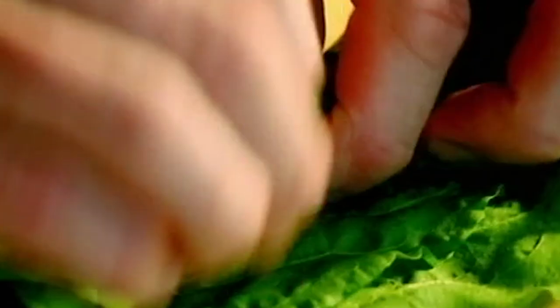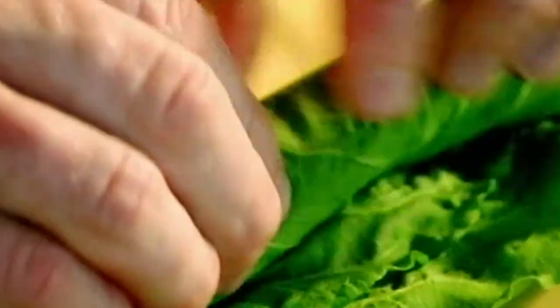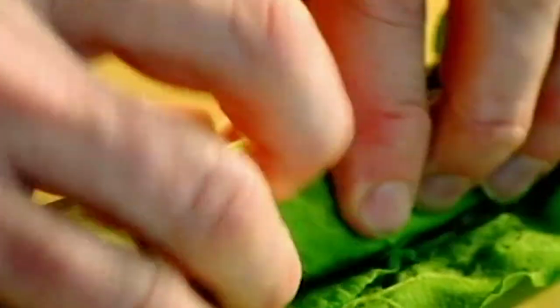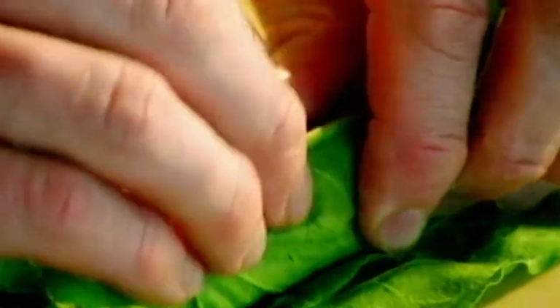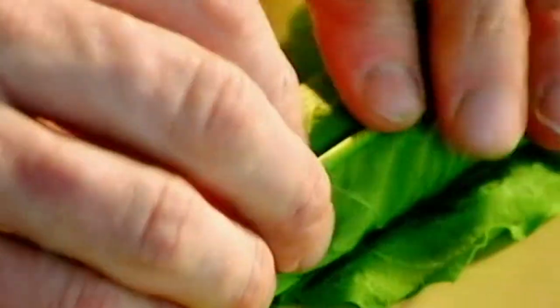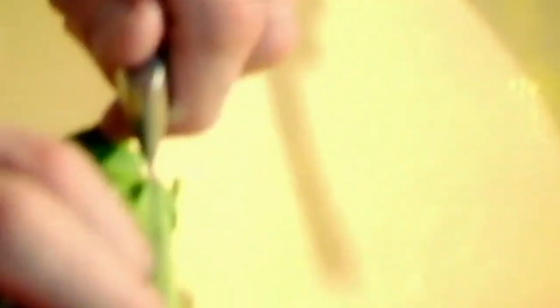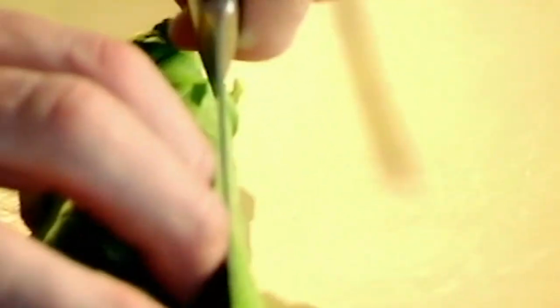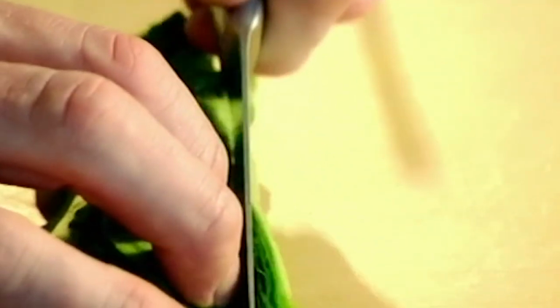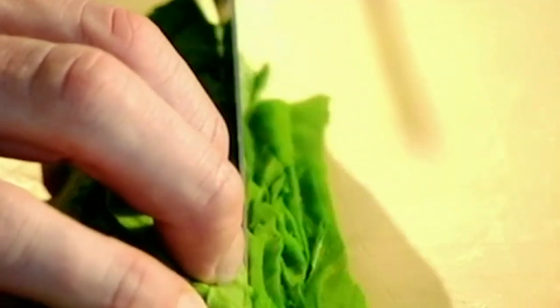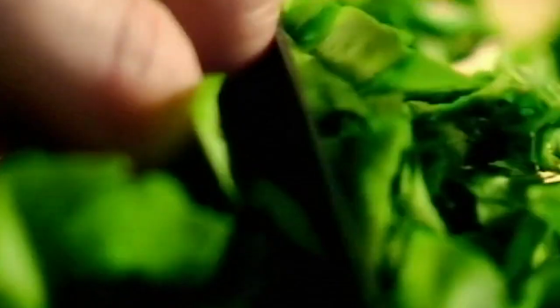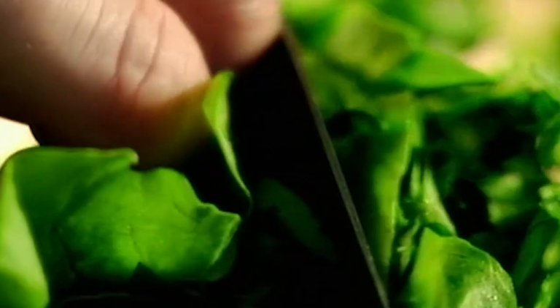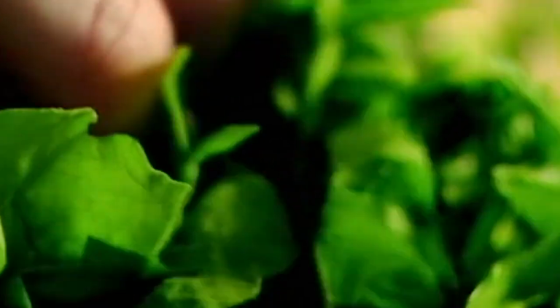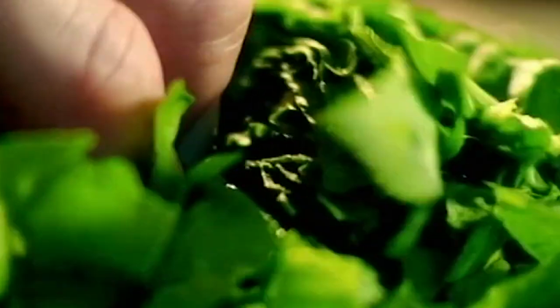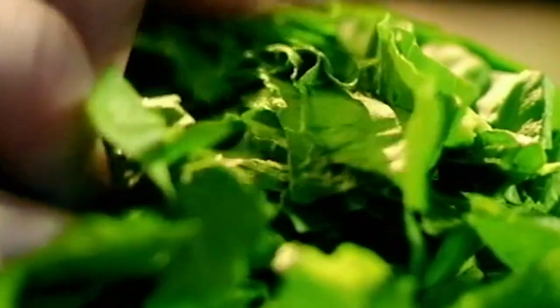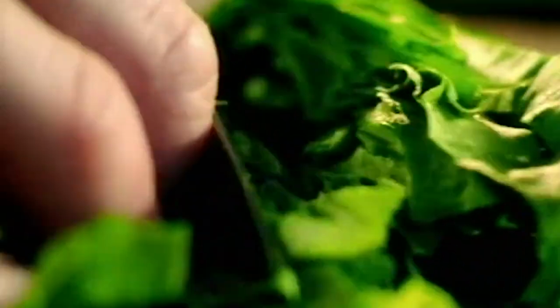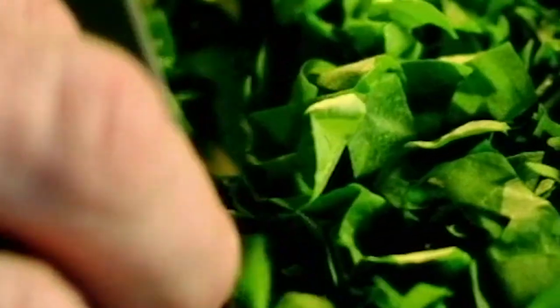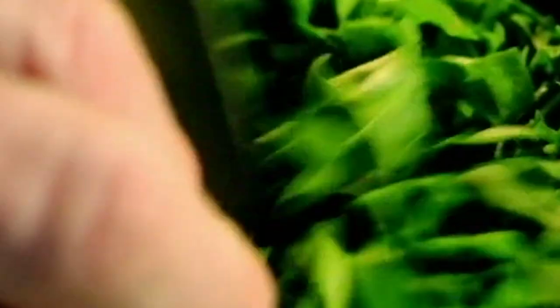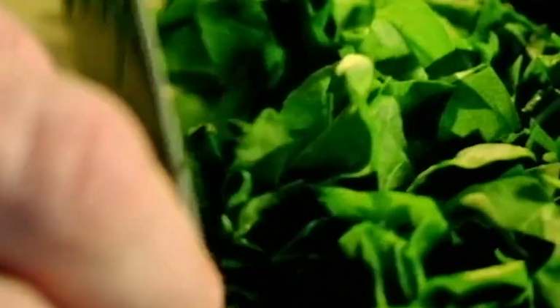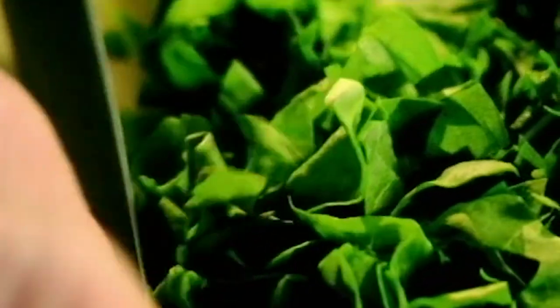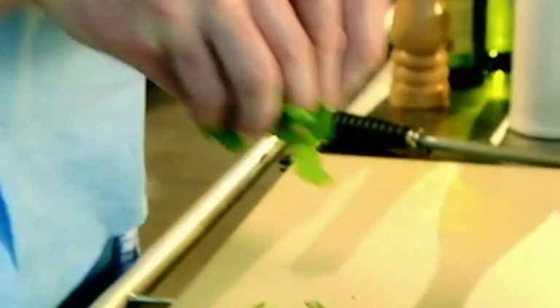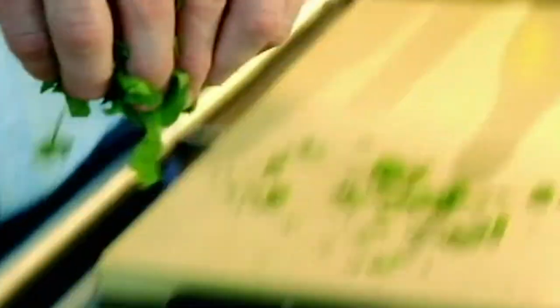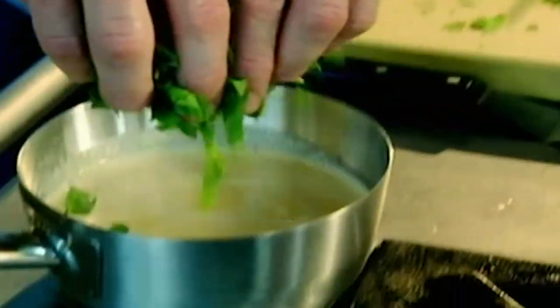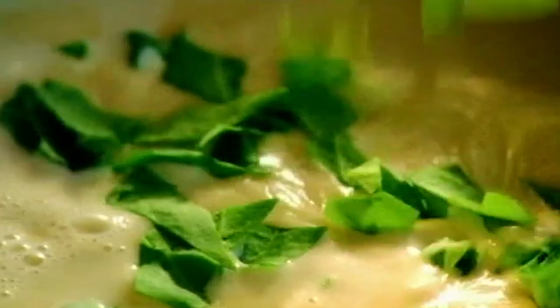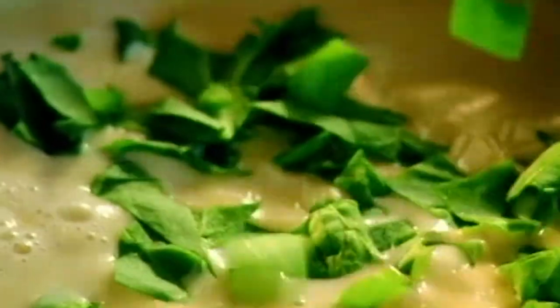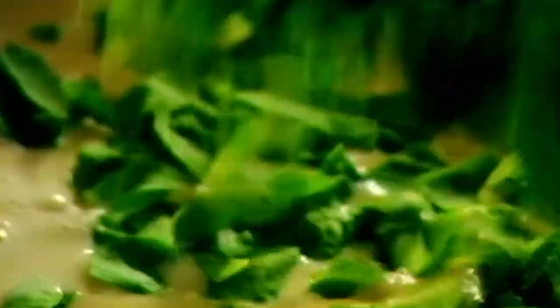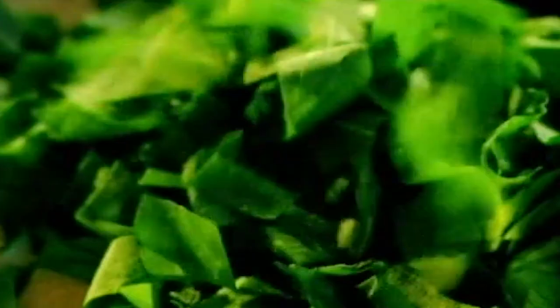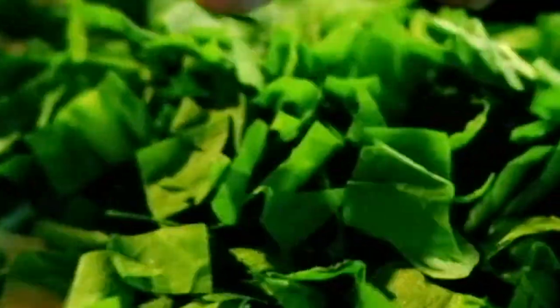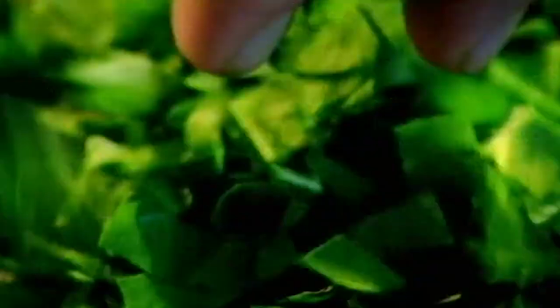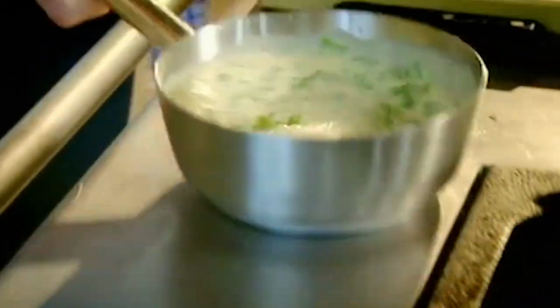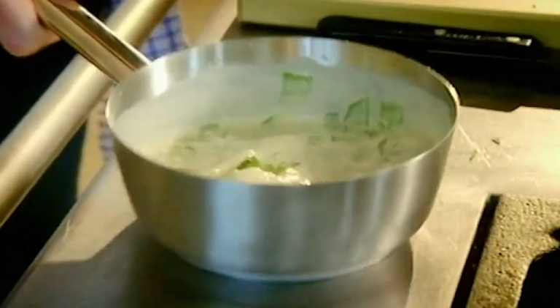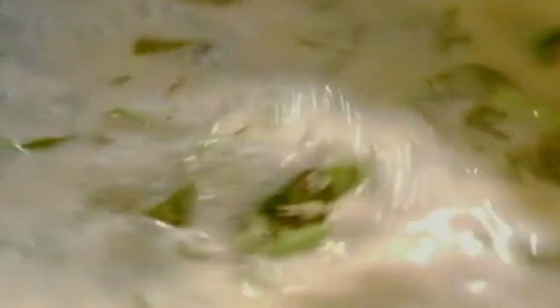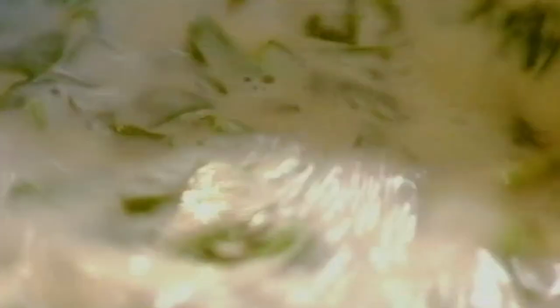The flavour it gives to the fish sauce is extraordinary. It's peppery, a little bit like rocket. It also has this really nice acidic tanginess to it. Into the cream, just to infuse. Lovely.